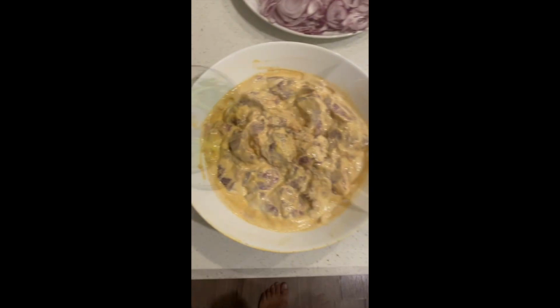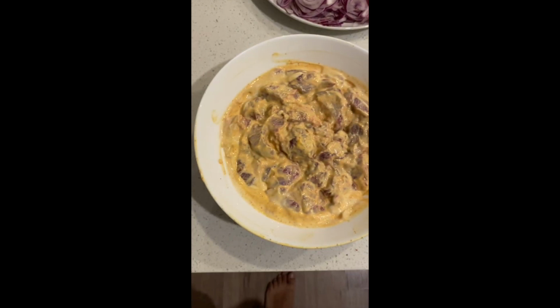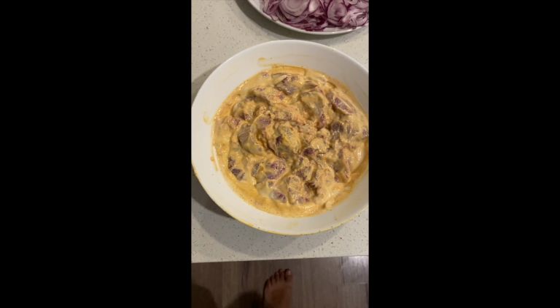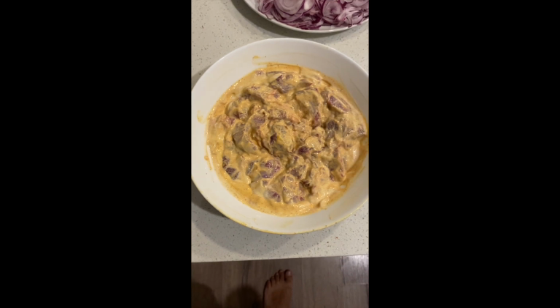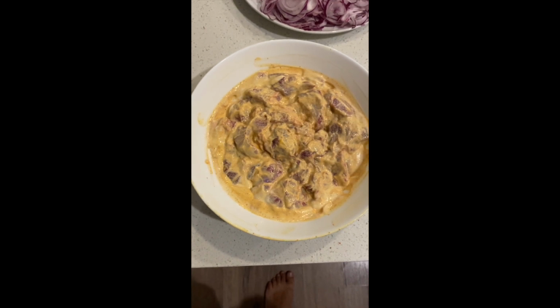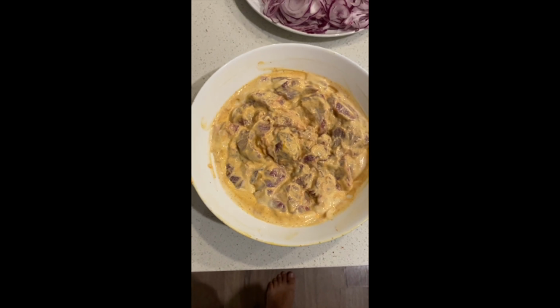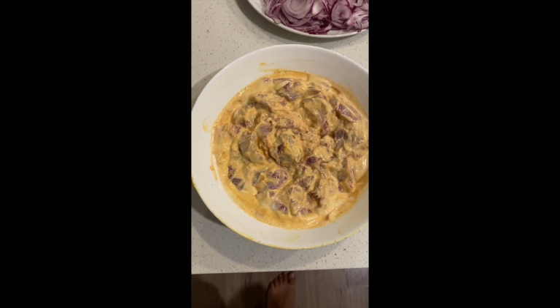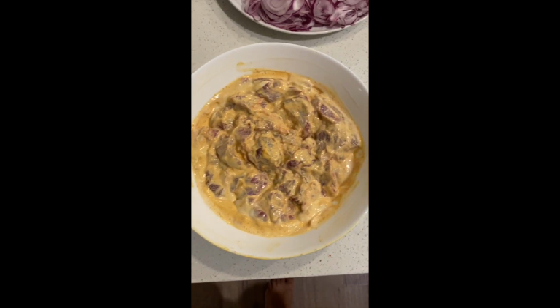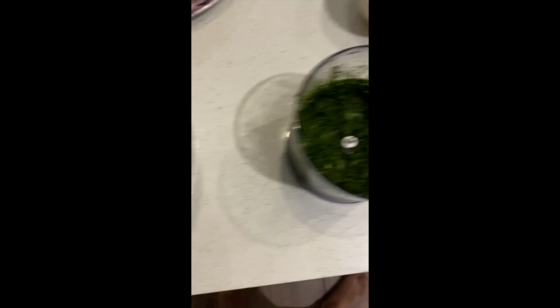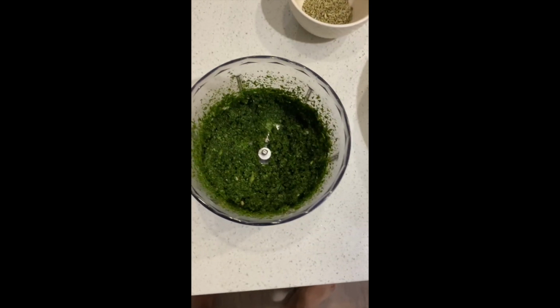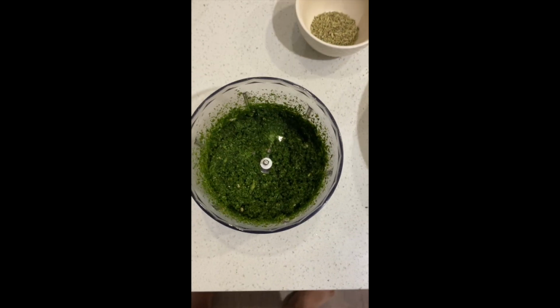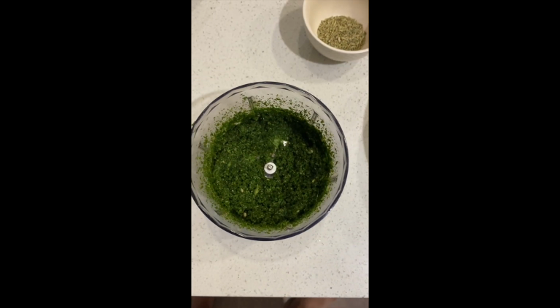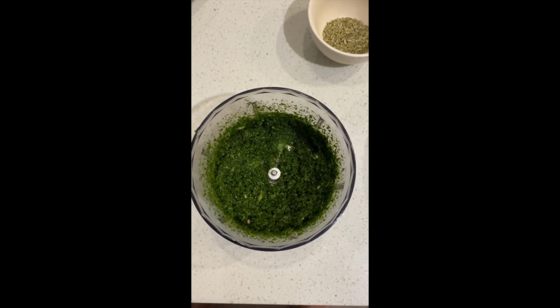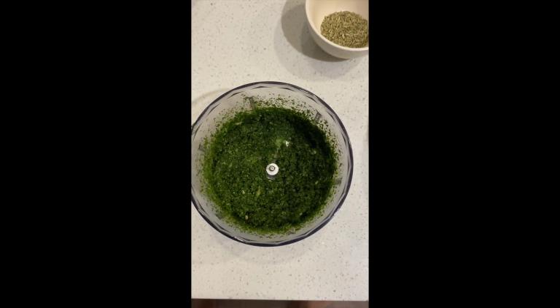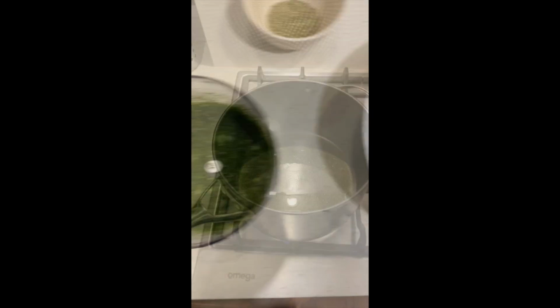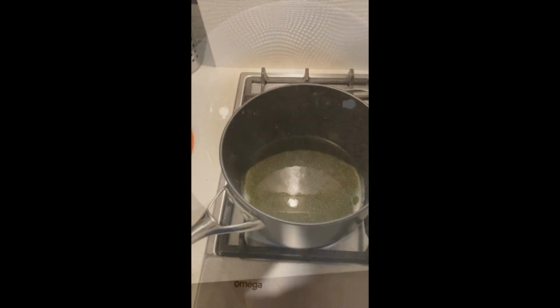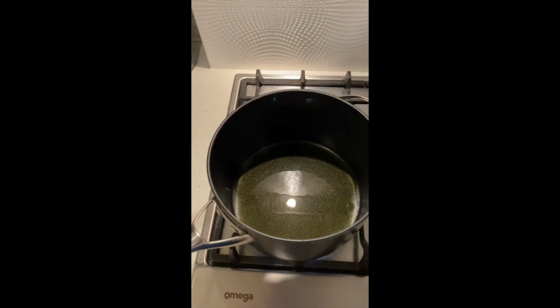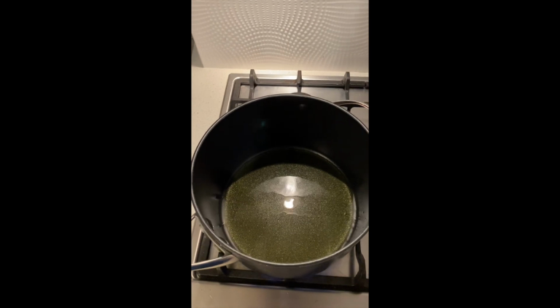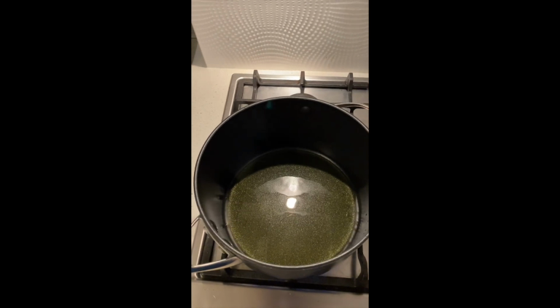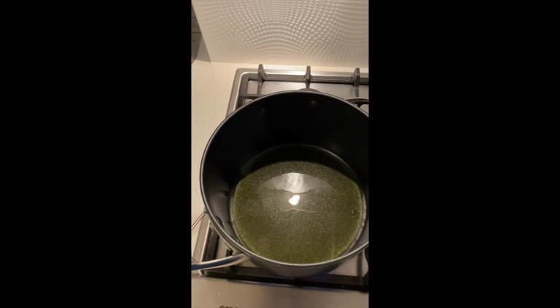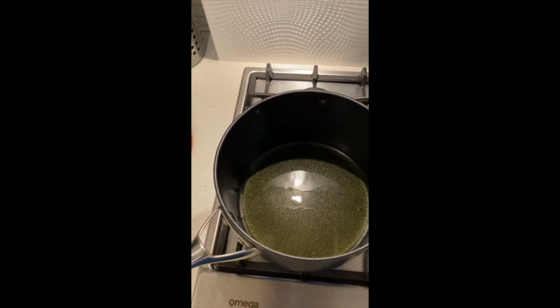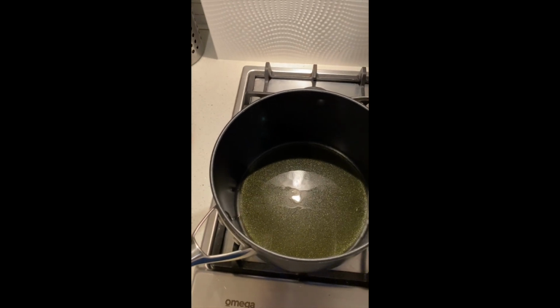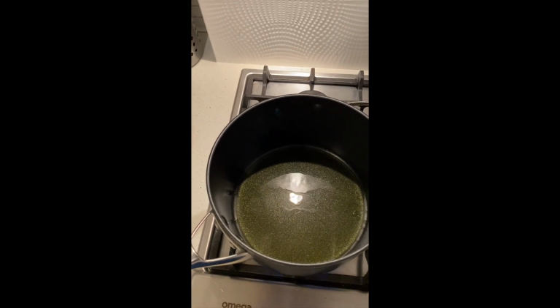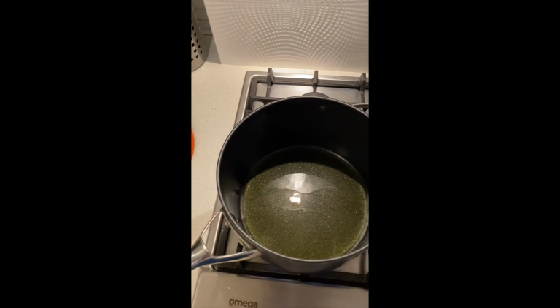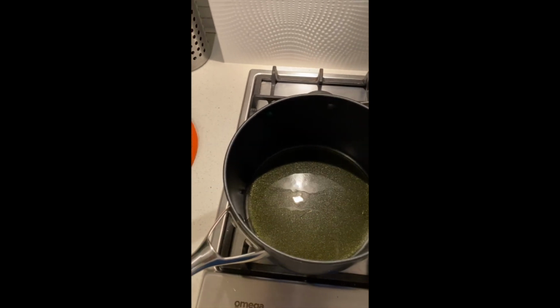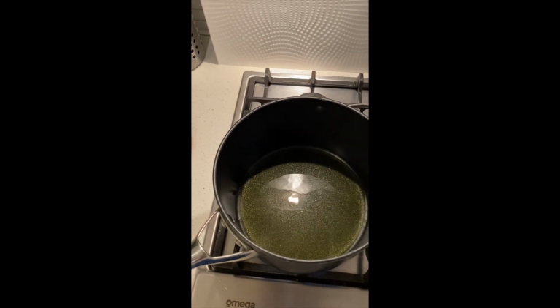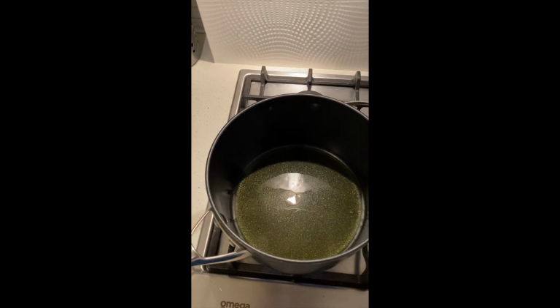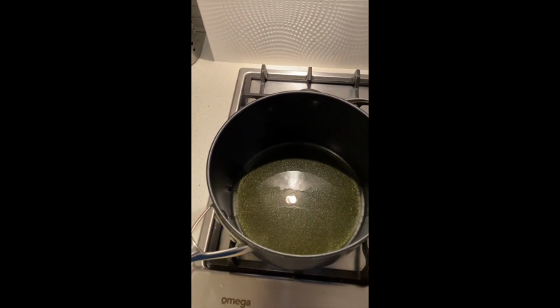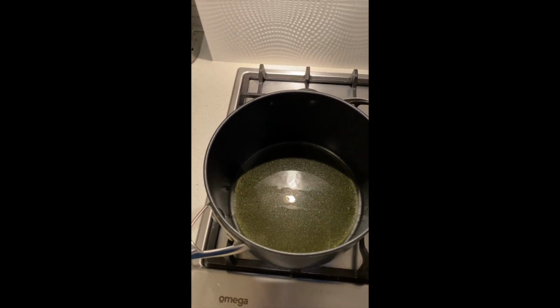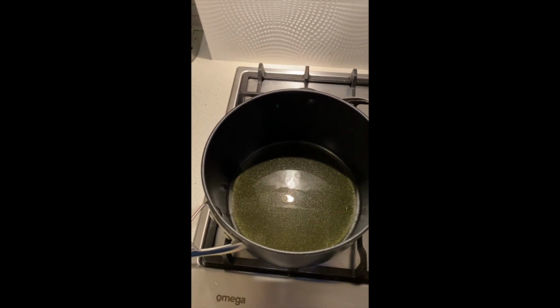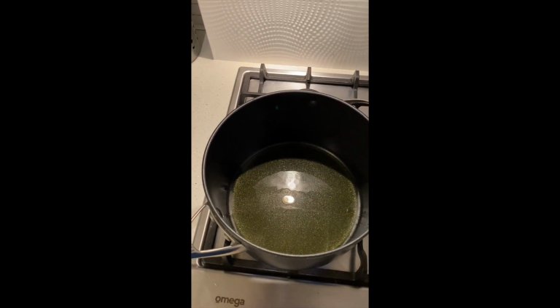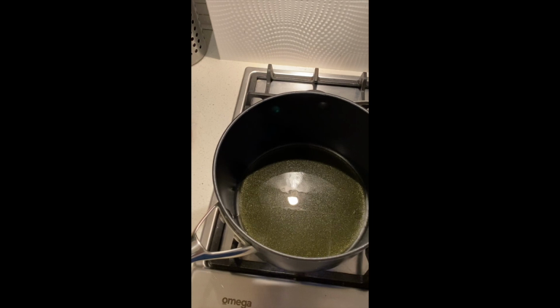So that's the lamb marinated and all the greens chopped. Here we have some ghee in the pan and we start frying the onions.